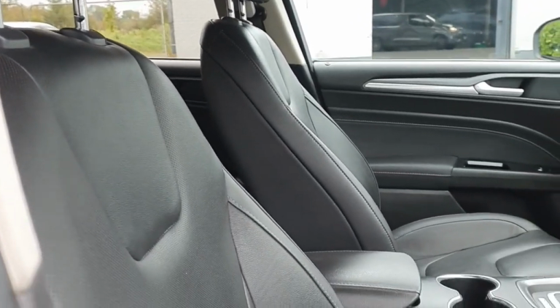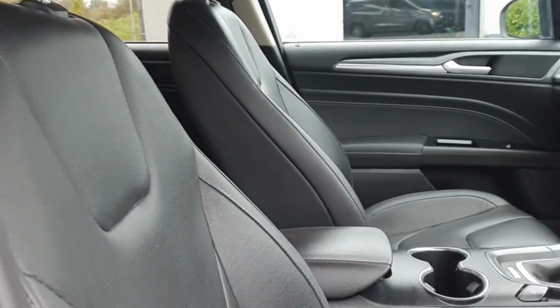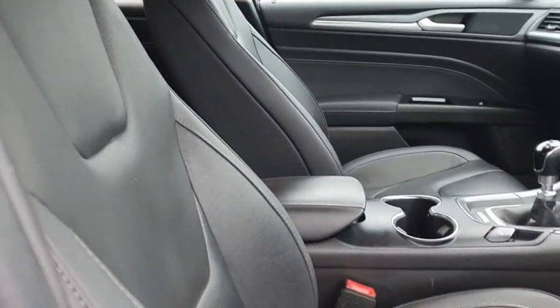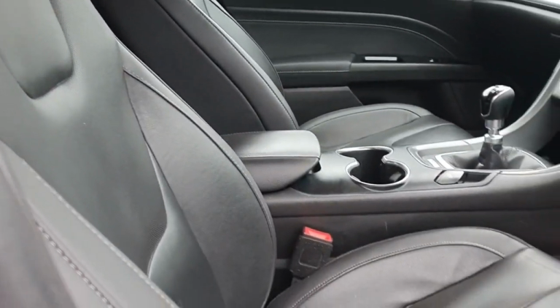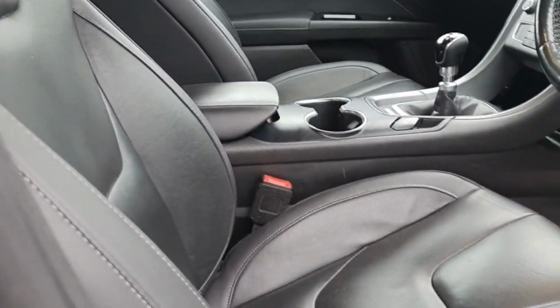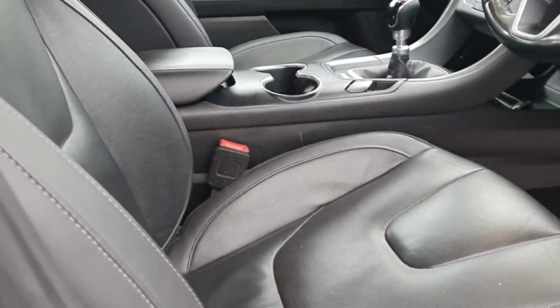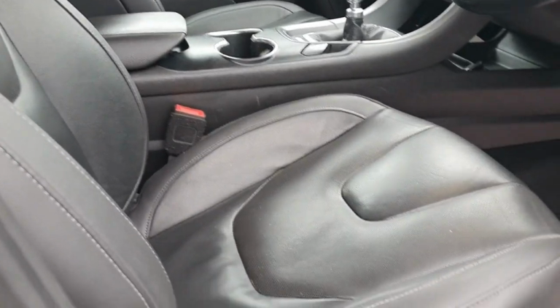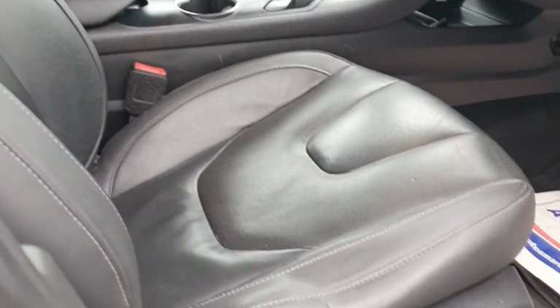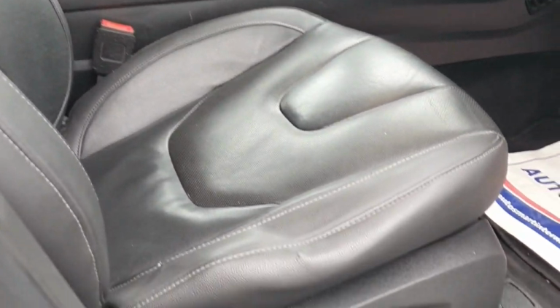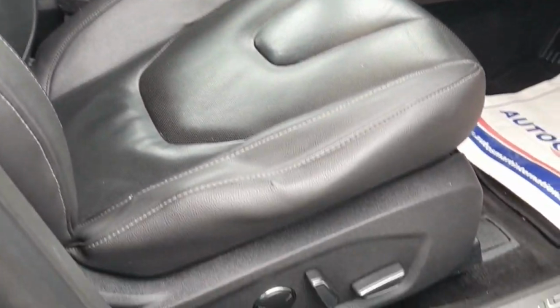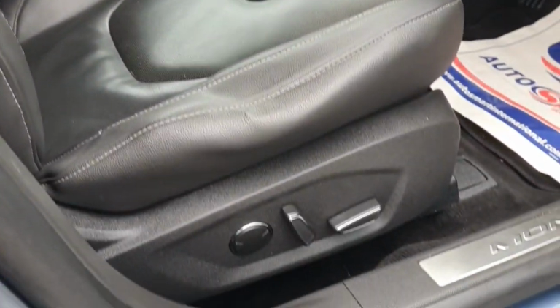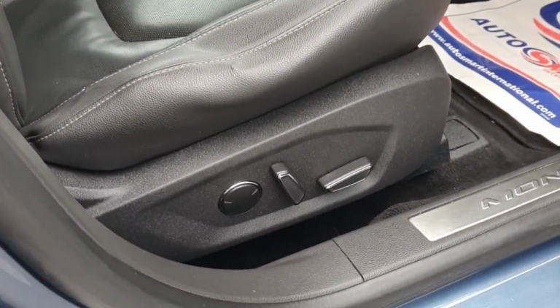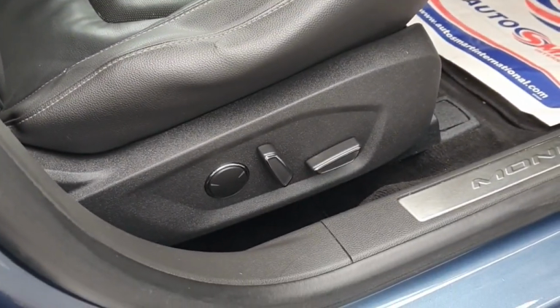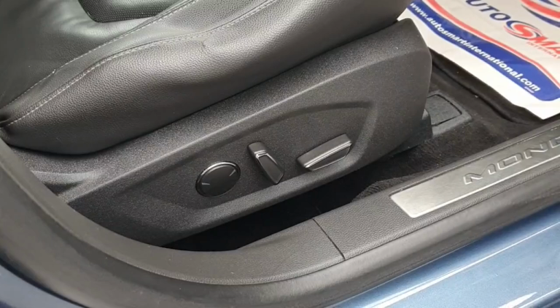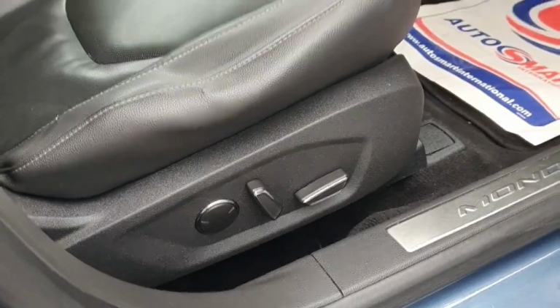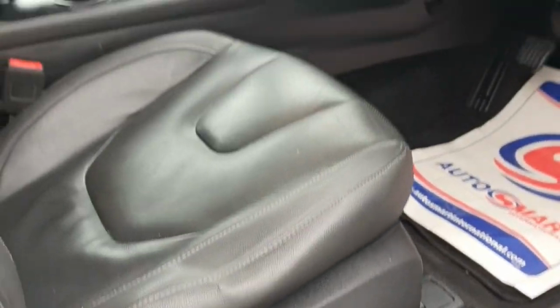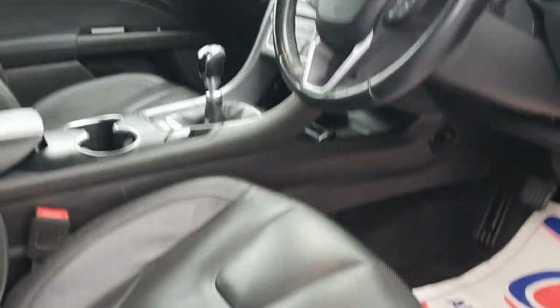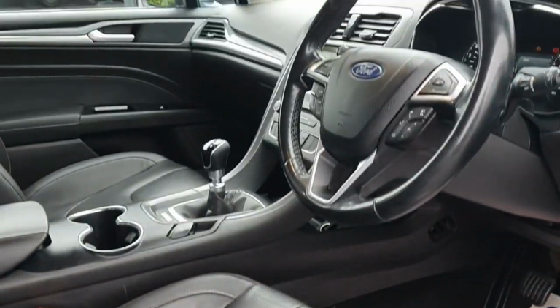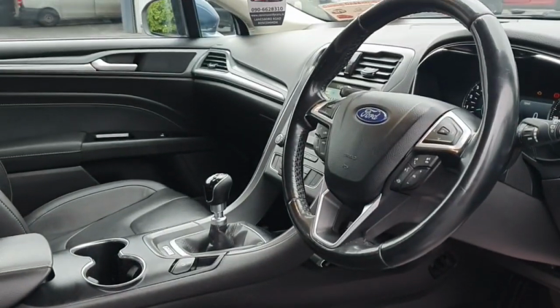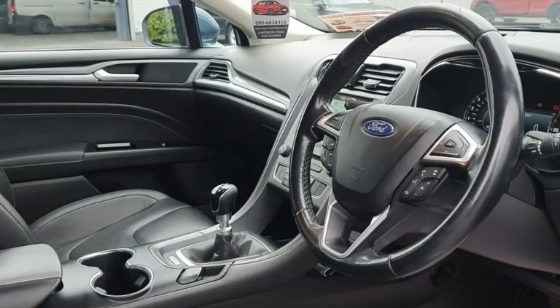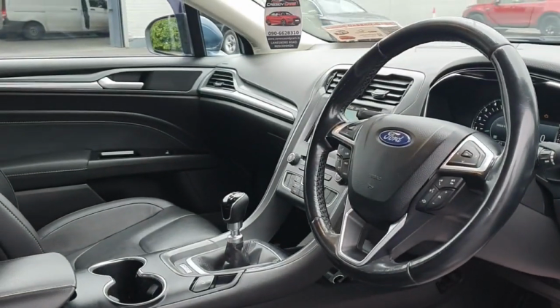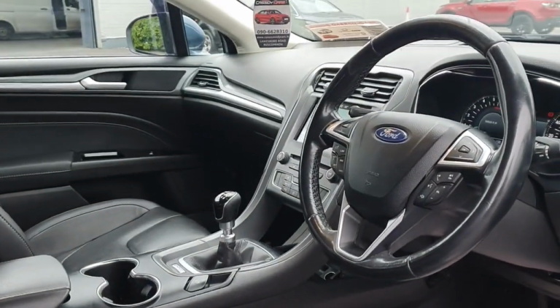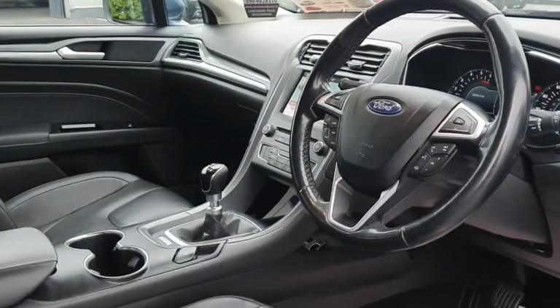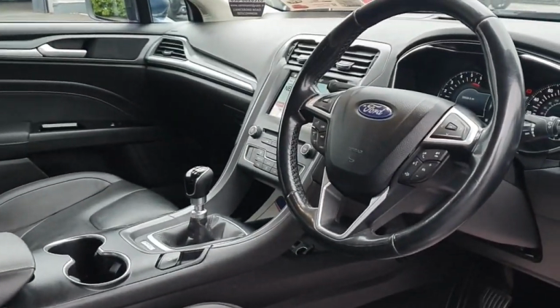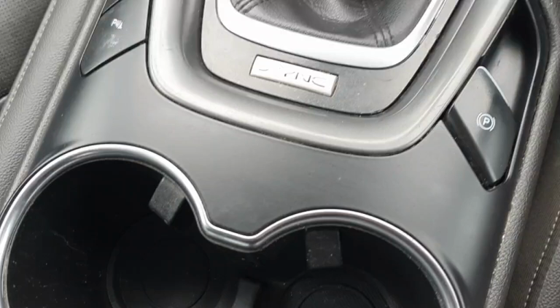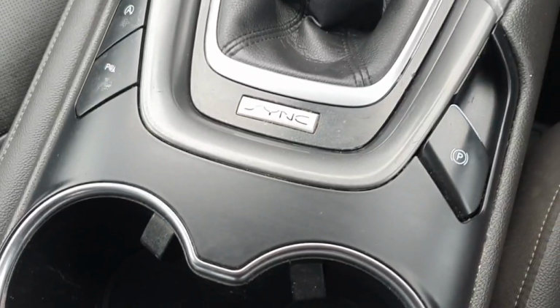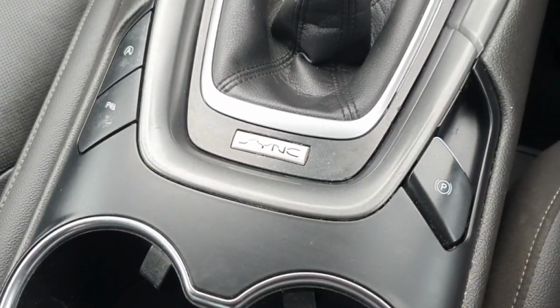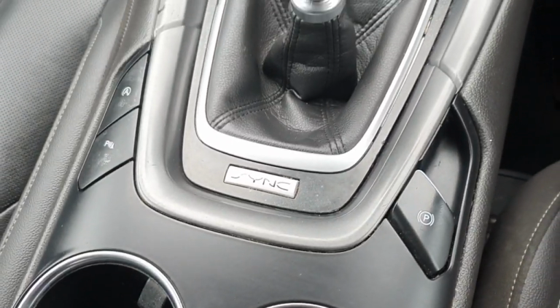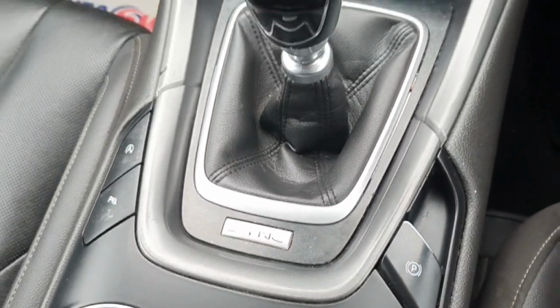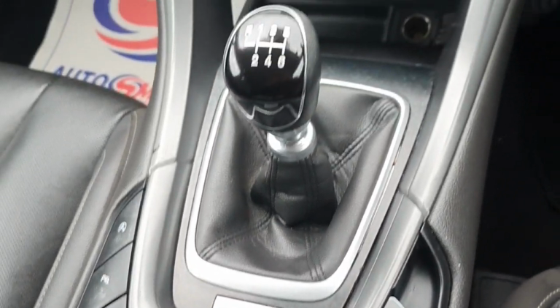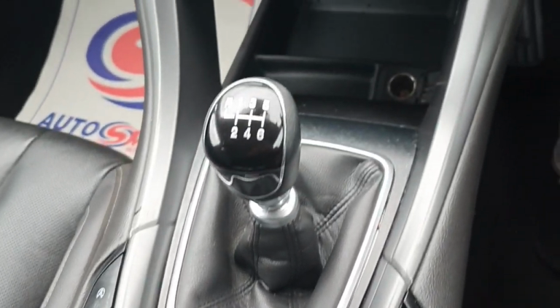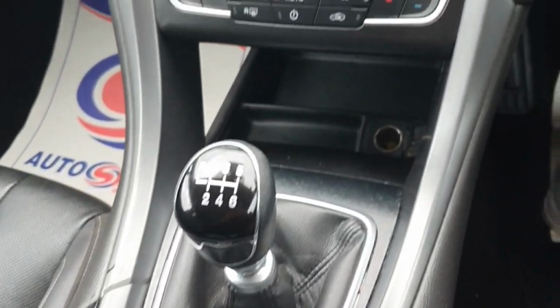The sleek blue exterior is sure to turn heads, while the spacious interior provides comfort for all passengers. This vehicle has been fully inspected, serviced and comes with a comprehensive warranty.